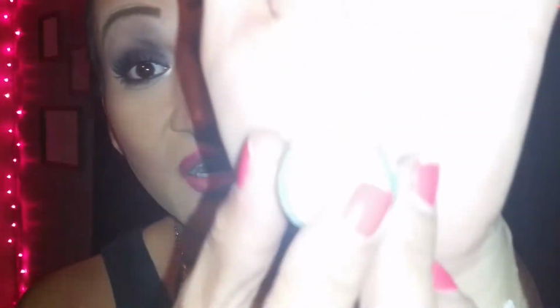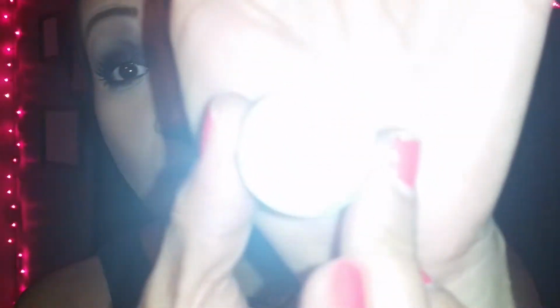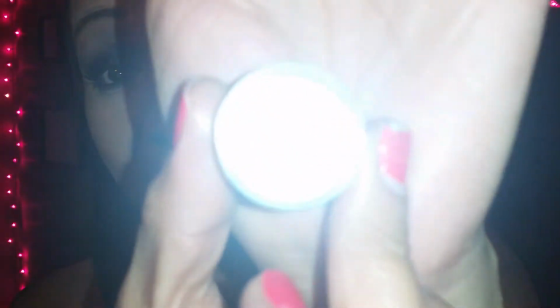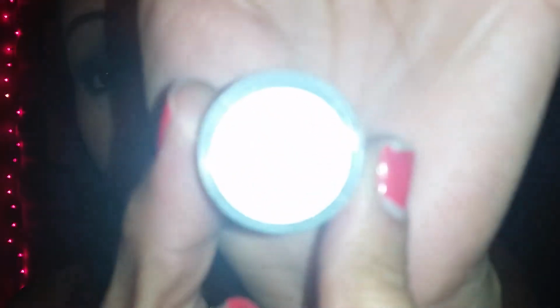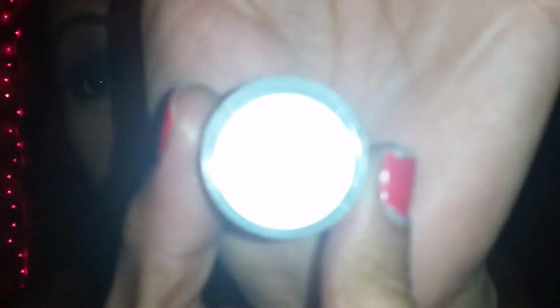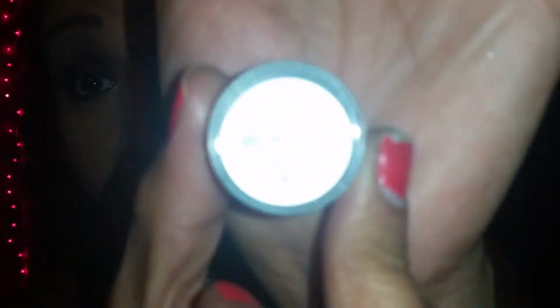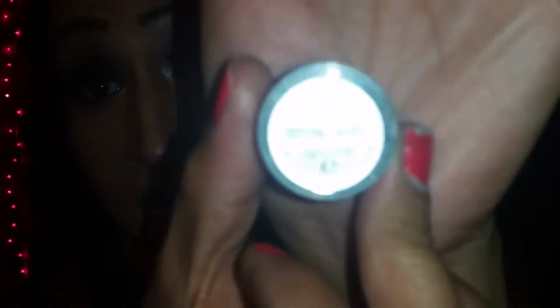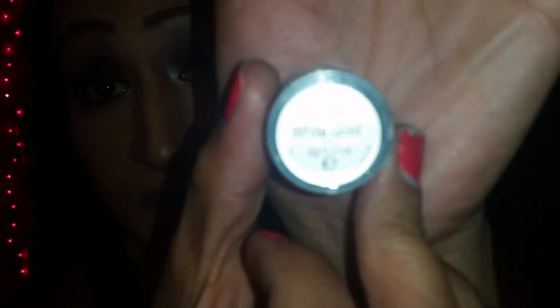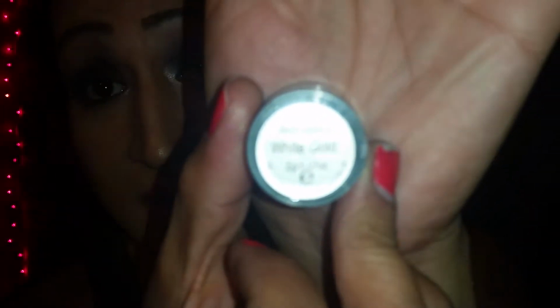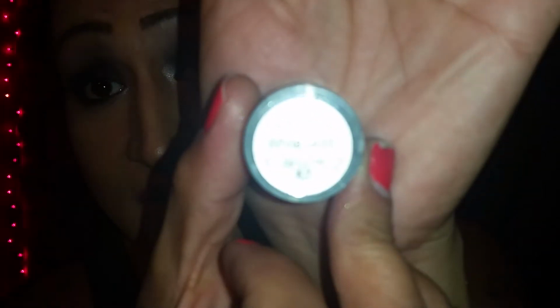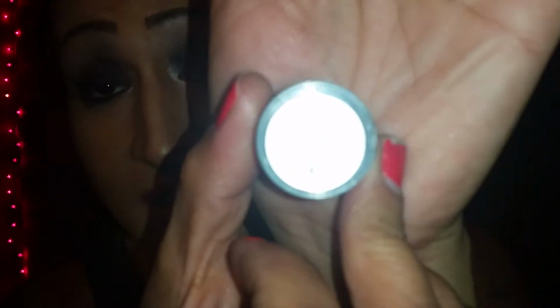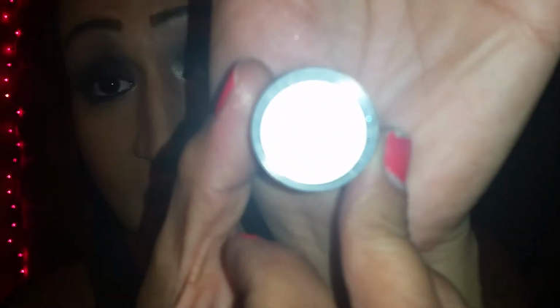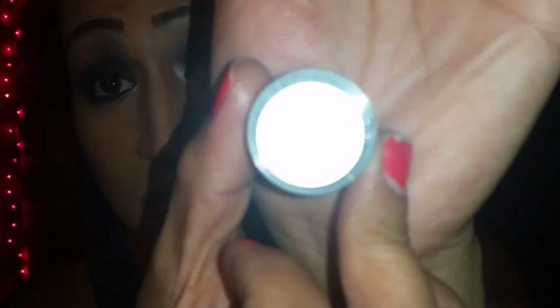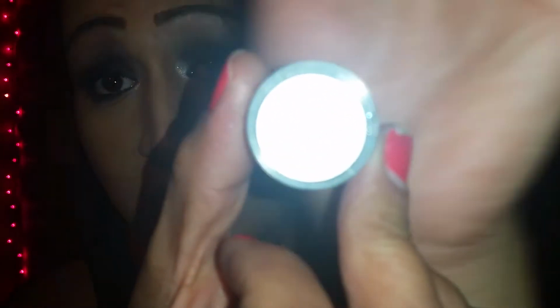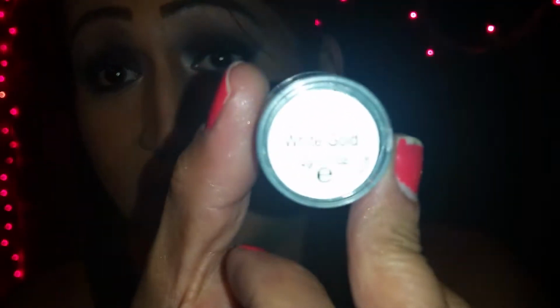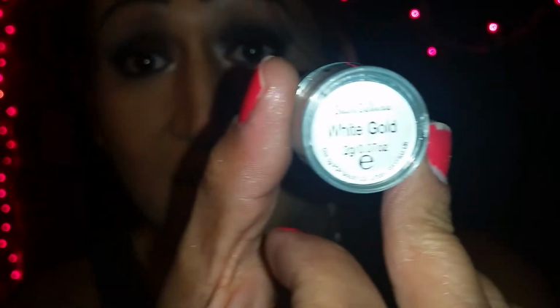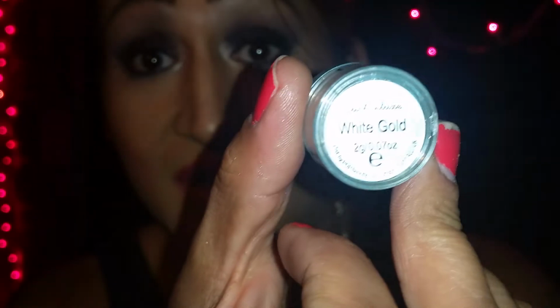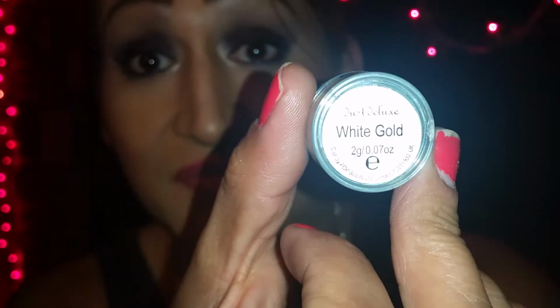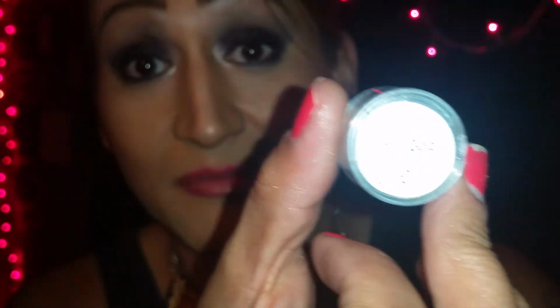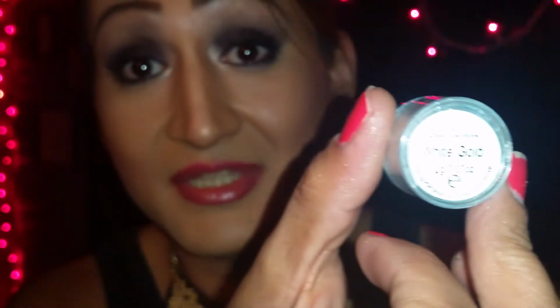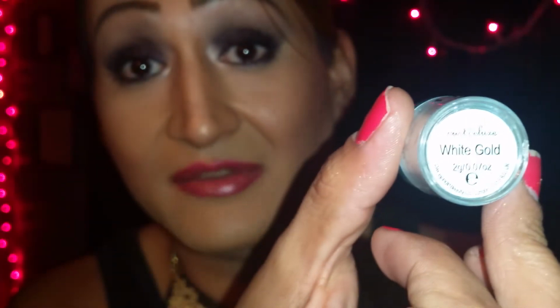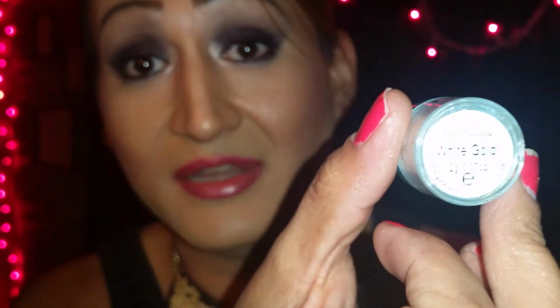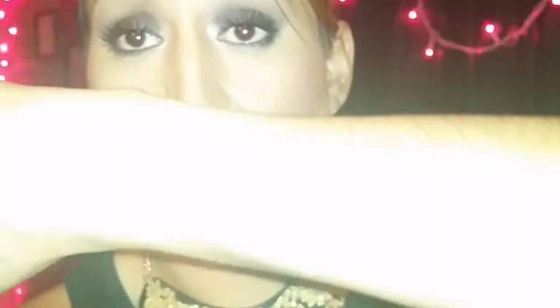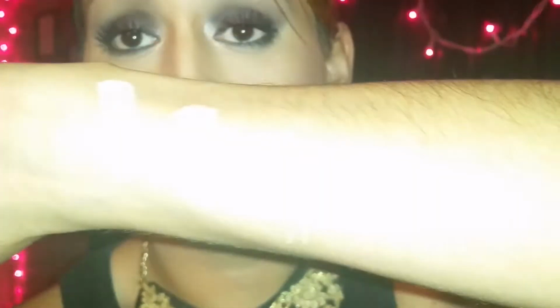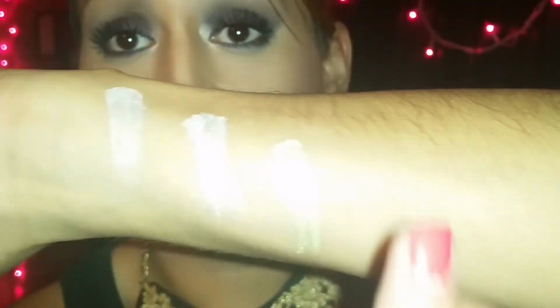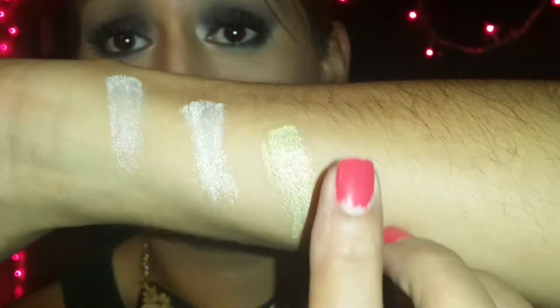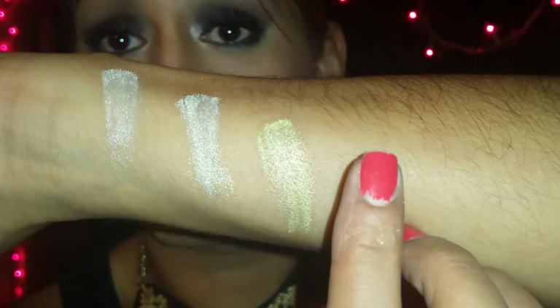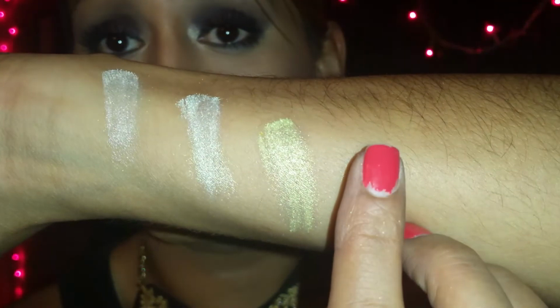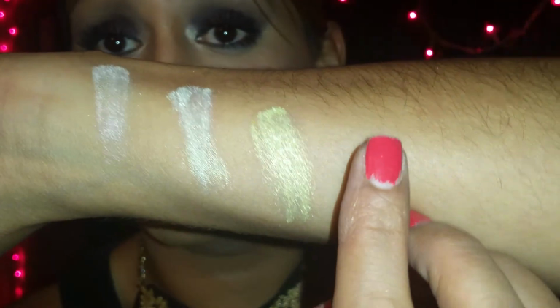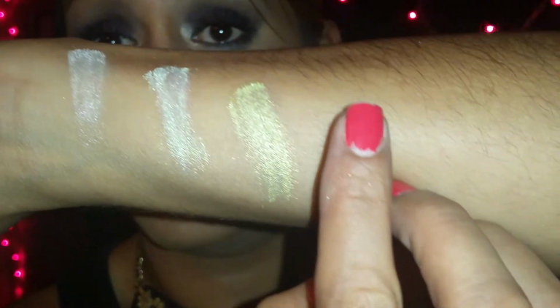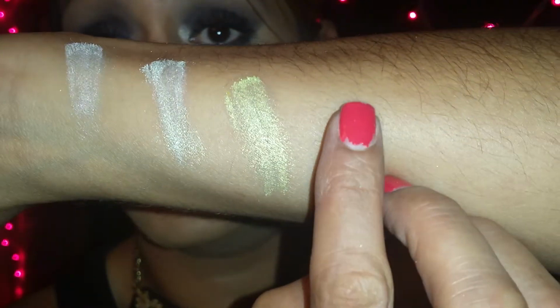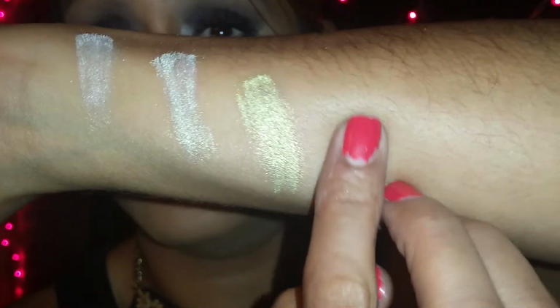So the next color I got was white gold, and it is this one right here. Here is the swatch on white gold.